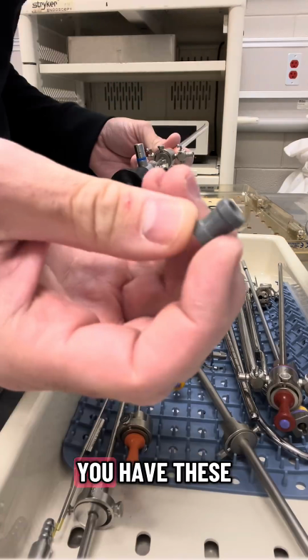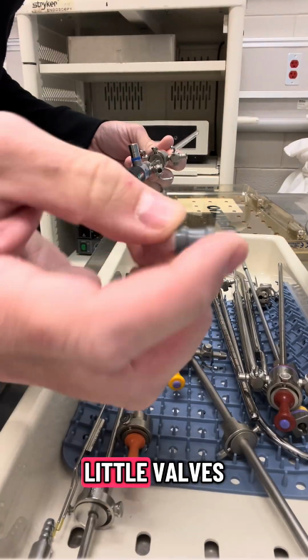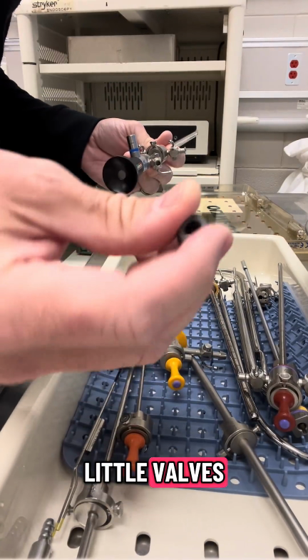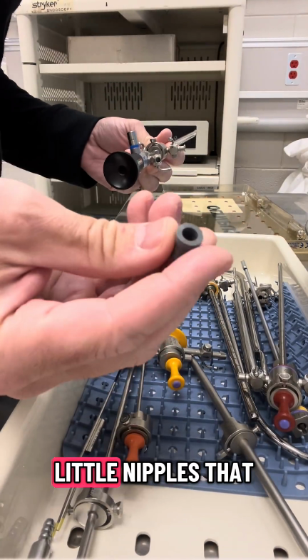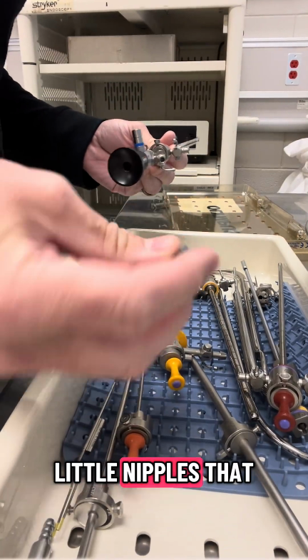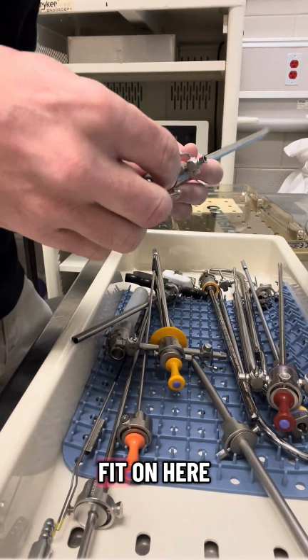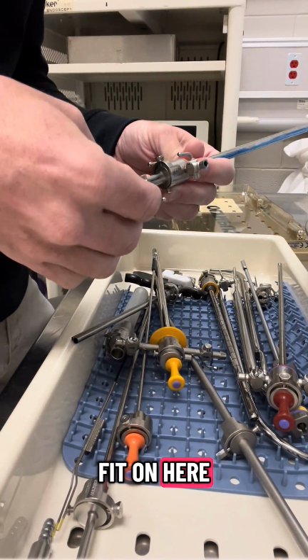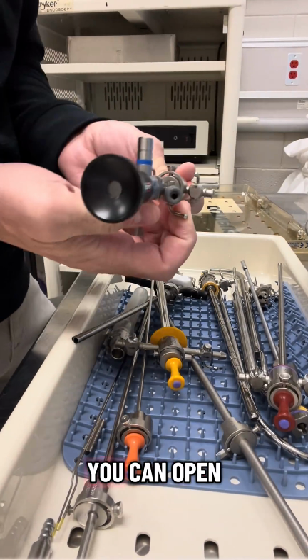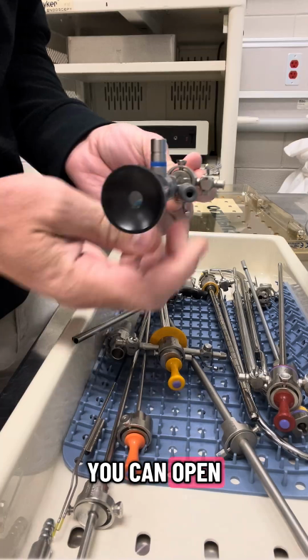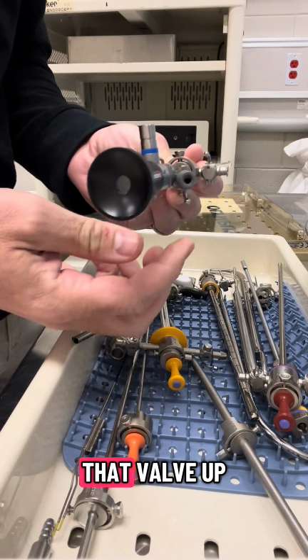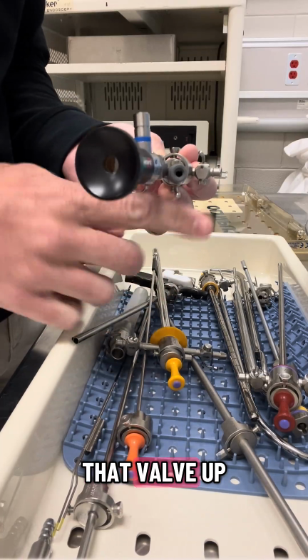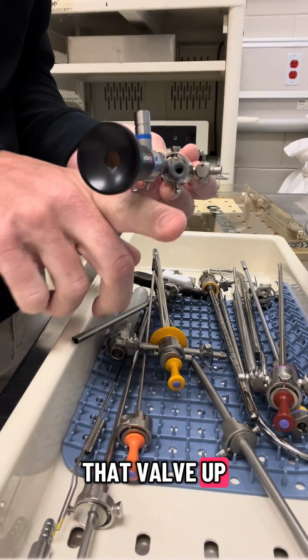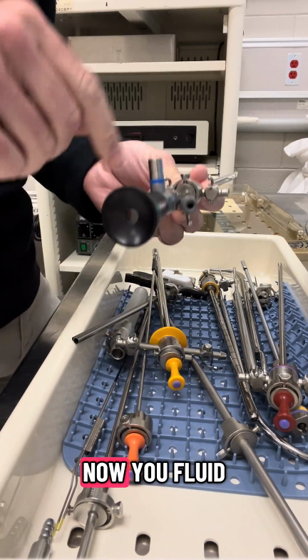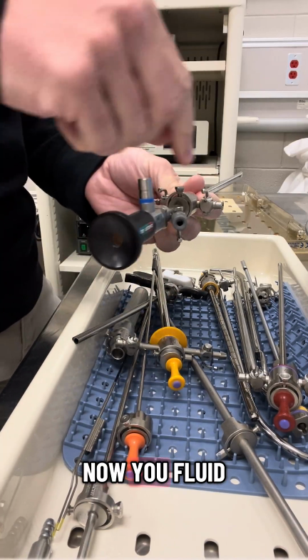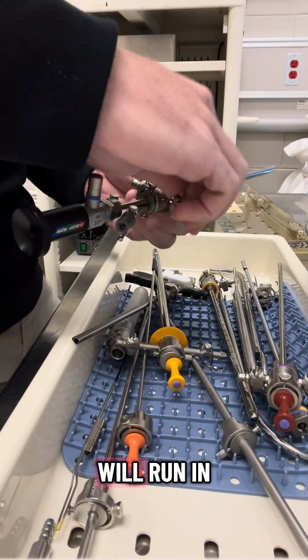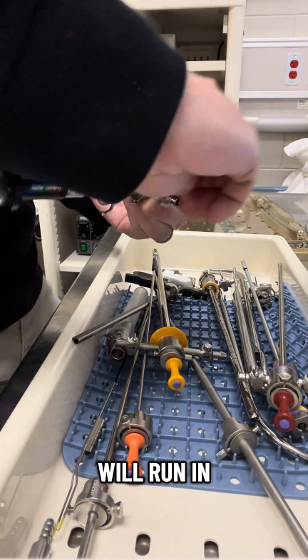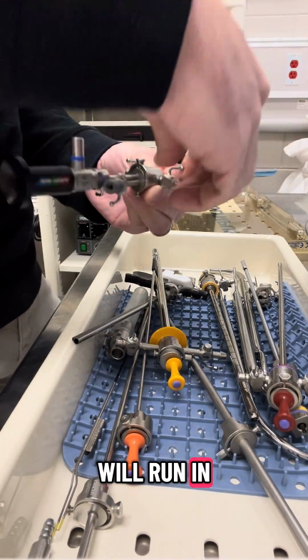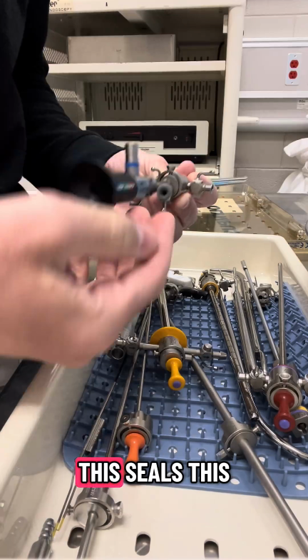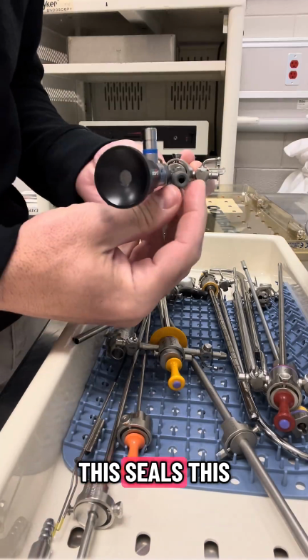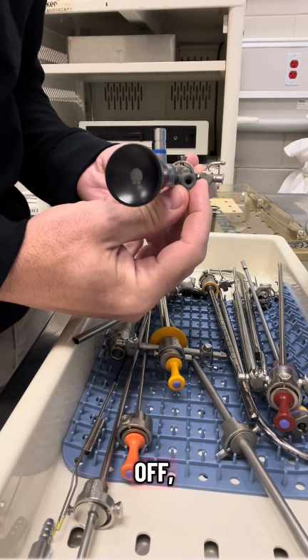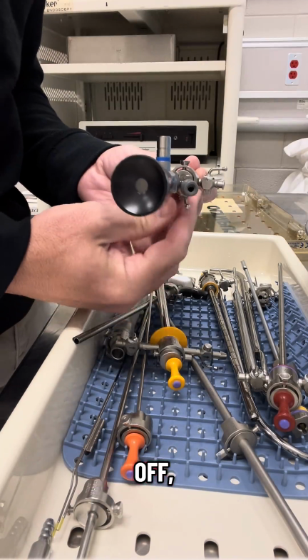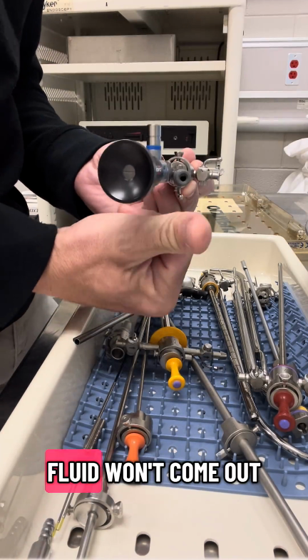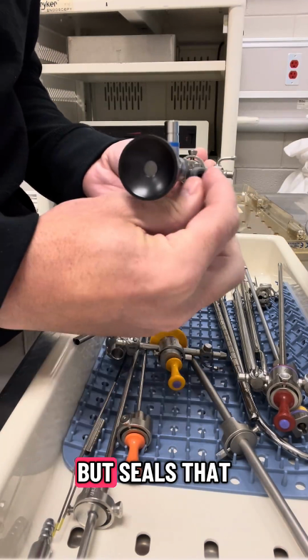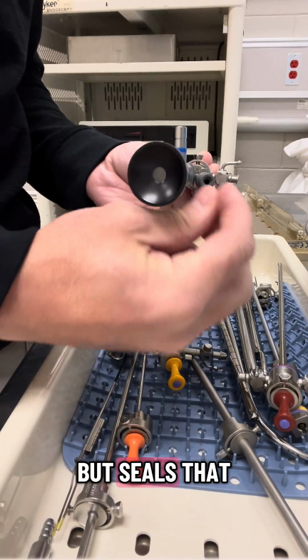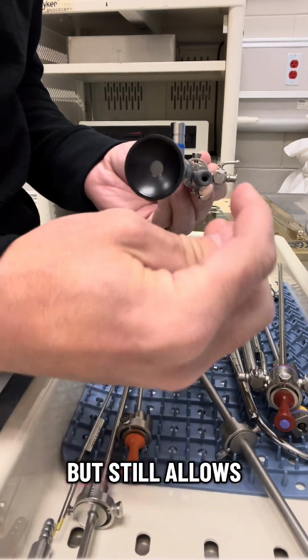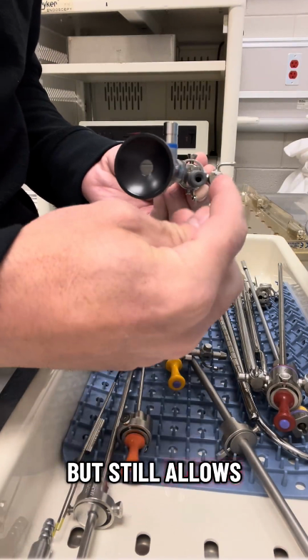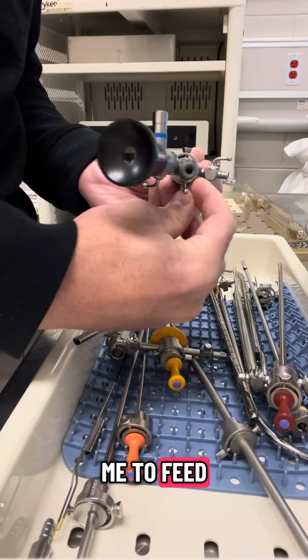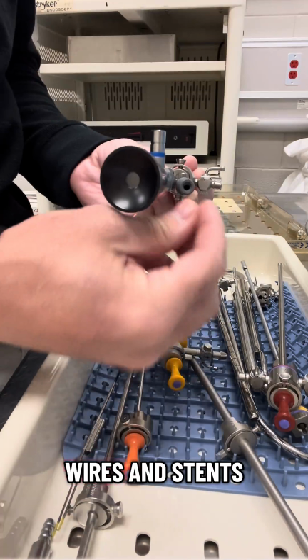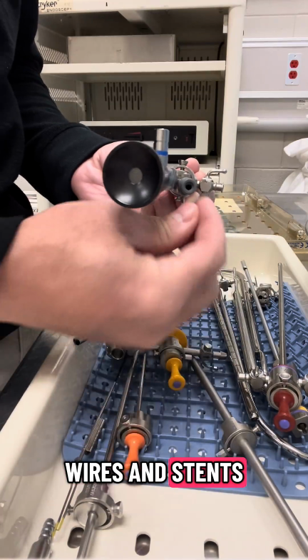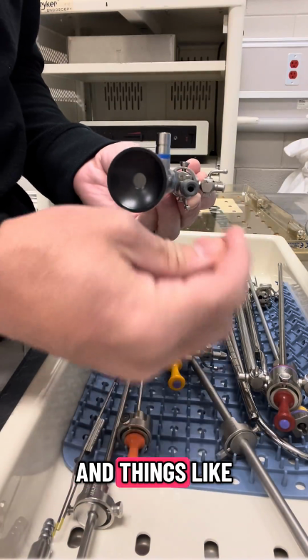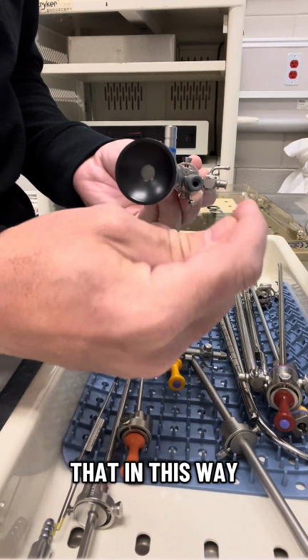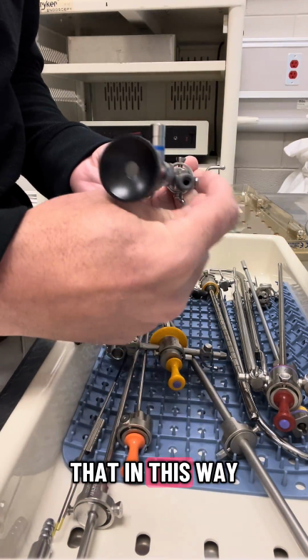You have these little valves, little nipples that fit on here. You can open that valve up and now your fluid will run in. This seals the port so fluid won't come out, but still allows you to feed wires and stents and things like that in this way.